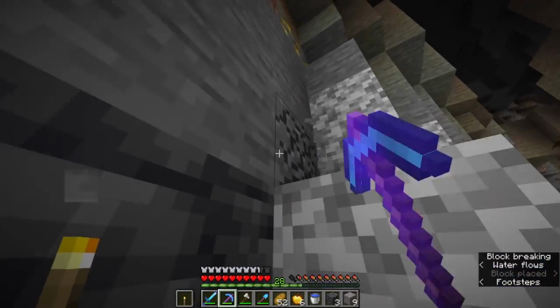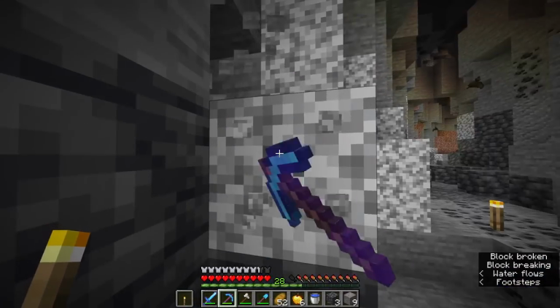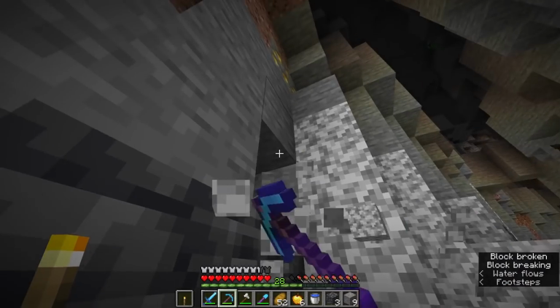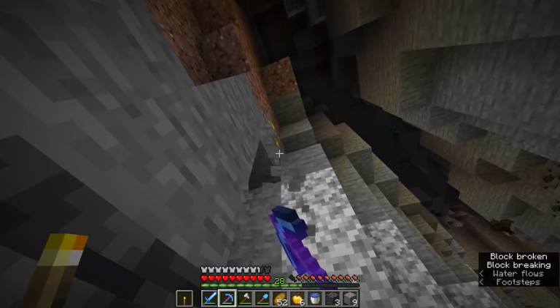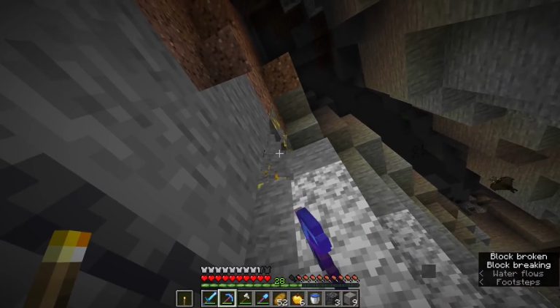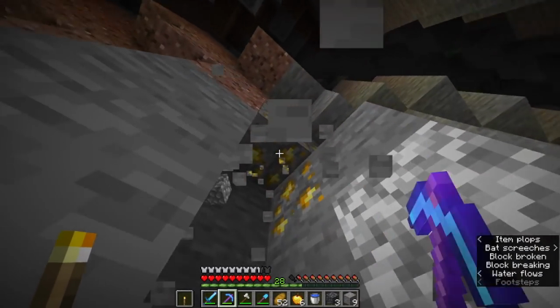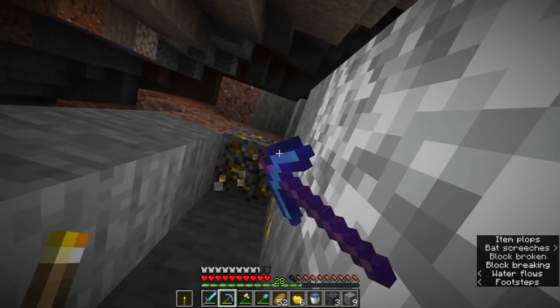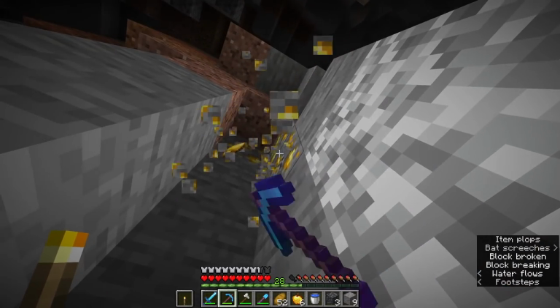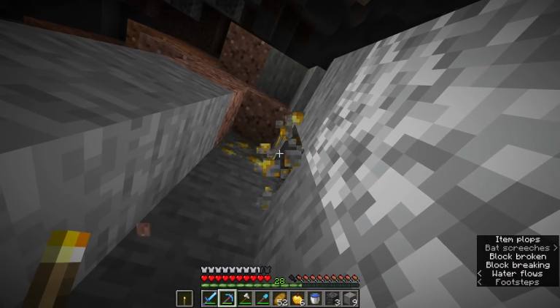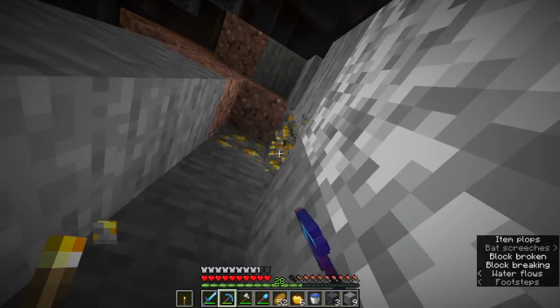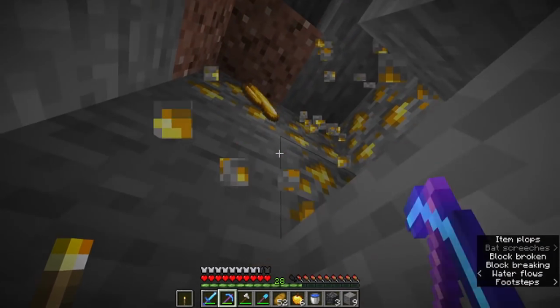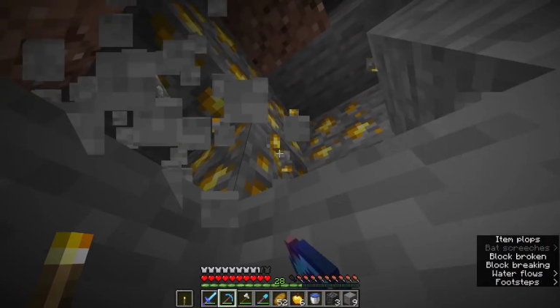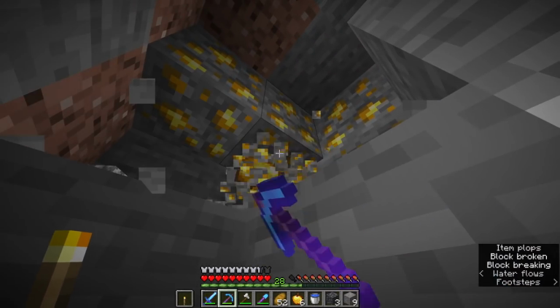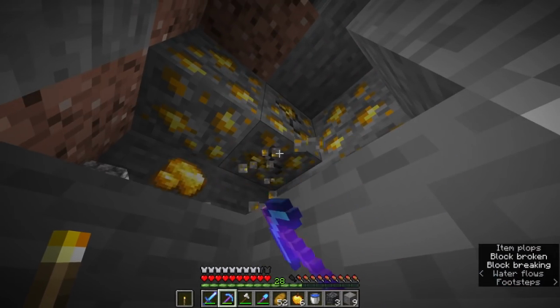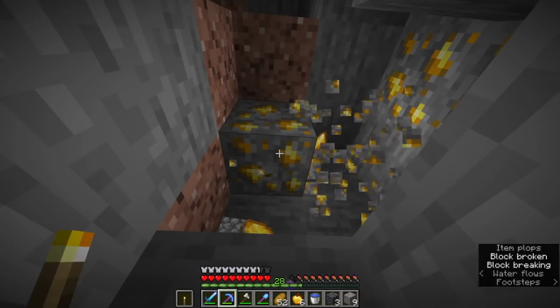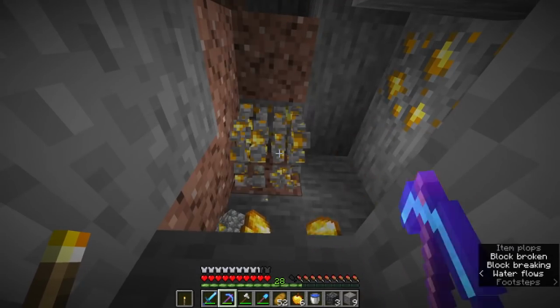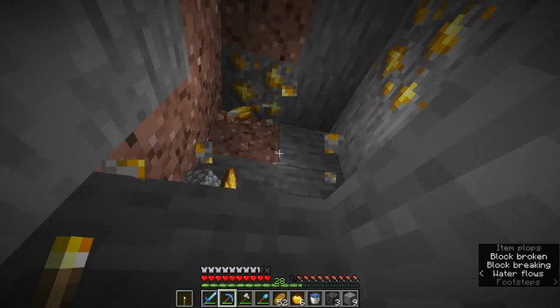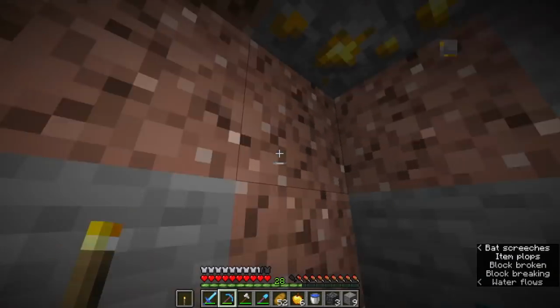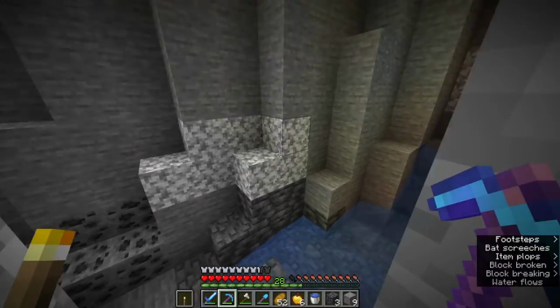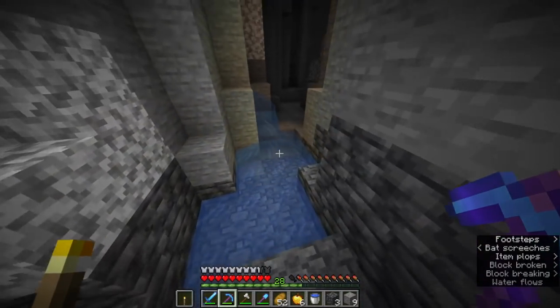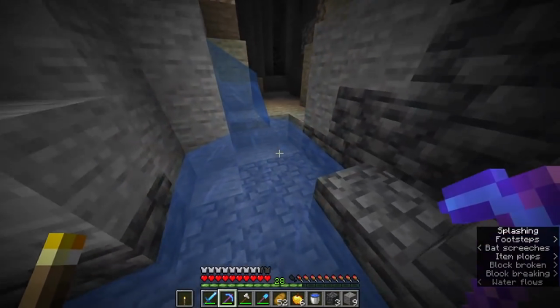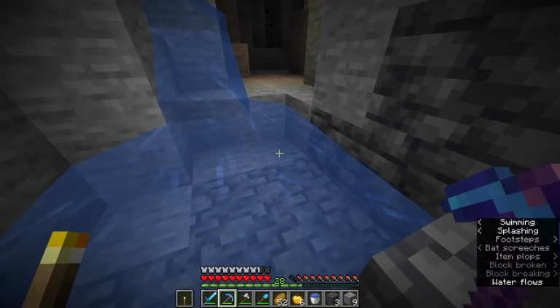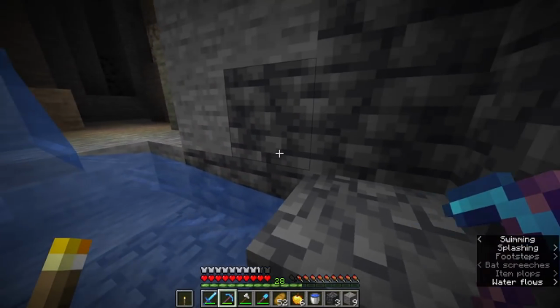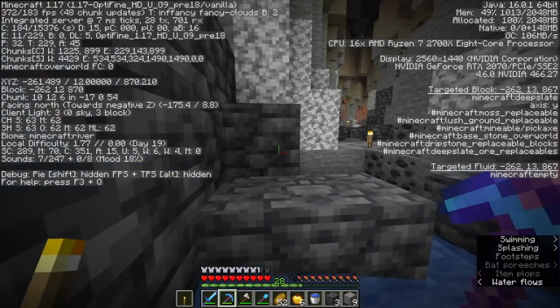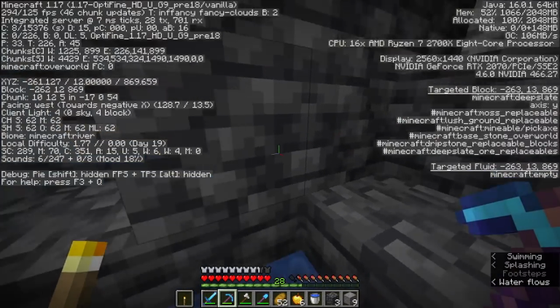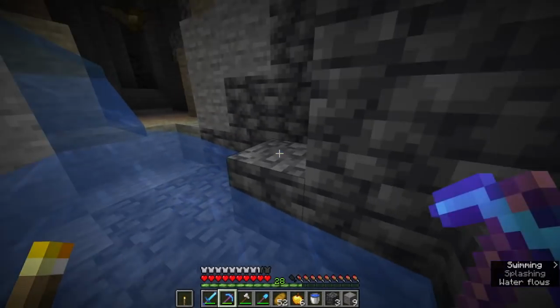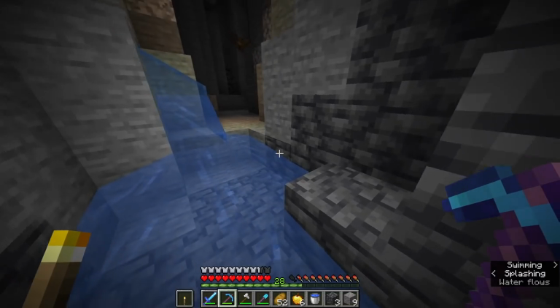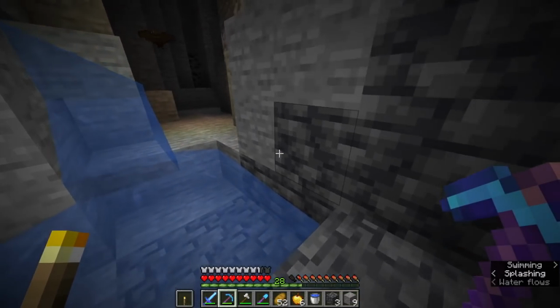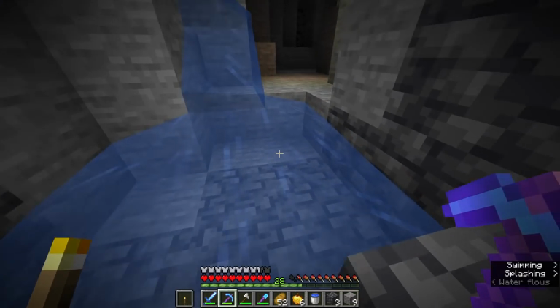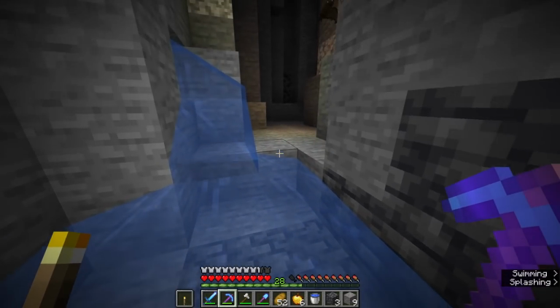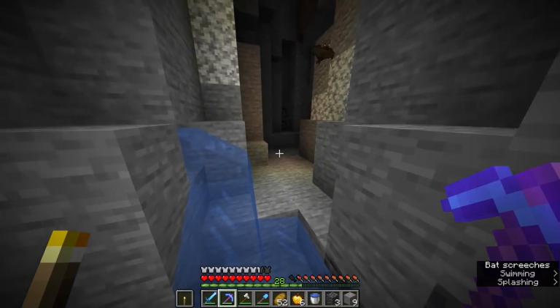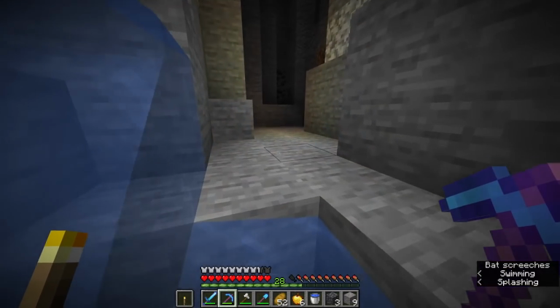Let's grab this coal vein really fast. I'm not feeling great about this one, but this is typically what I do. Once I'm done with this ravine, I'll just start mining in a random direction again at Y11 and try to find a new cave.